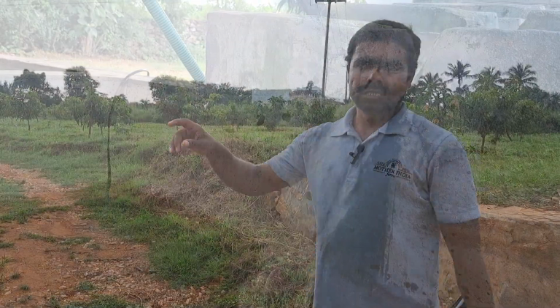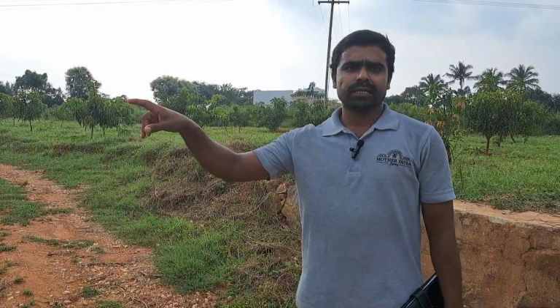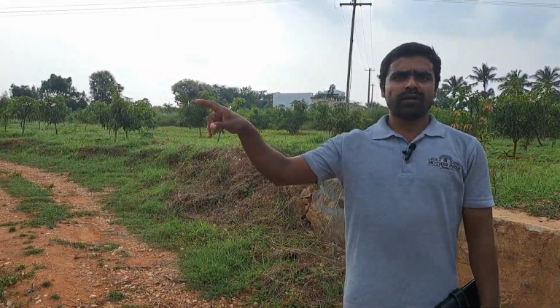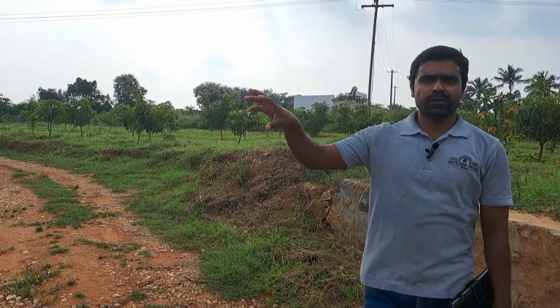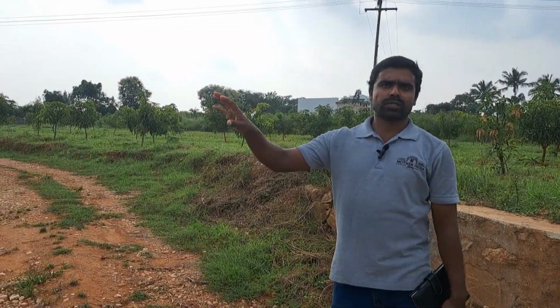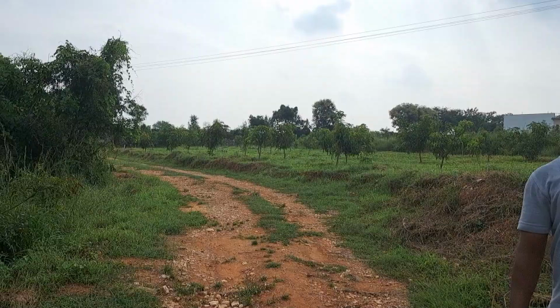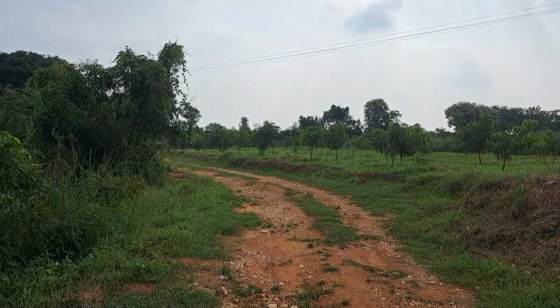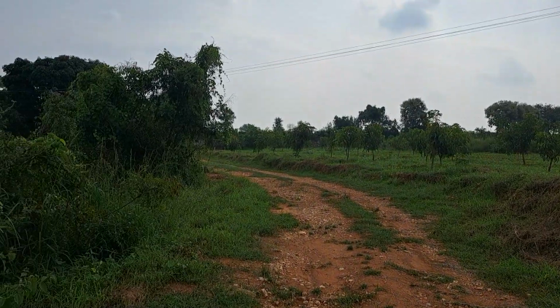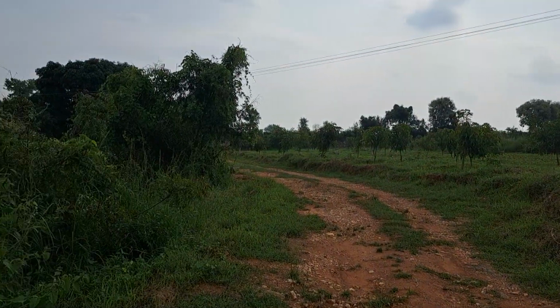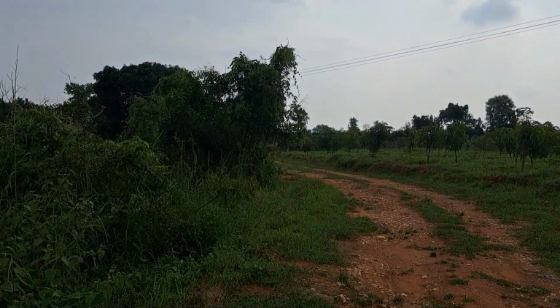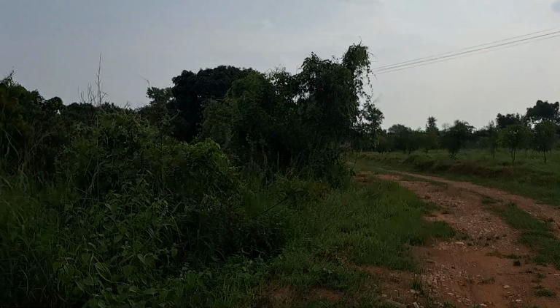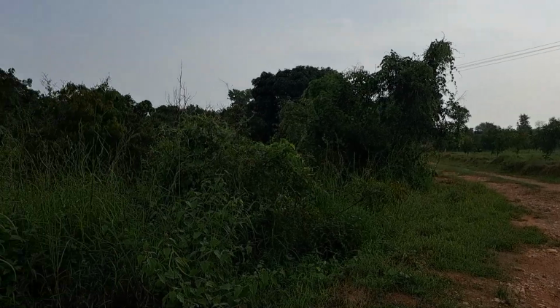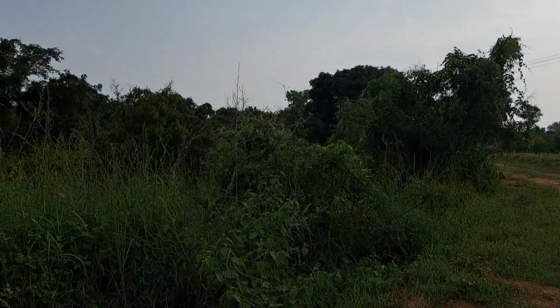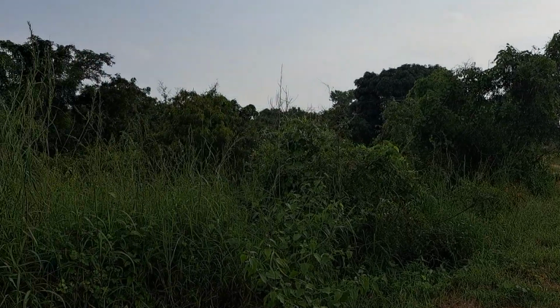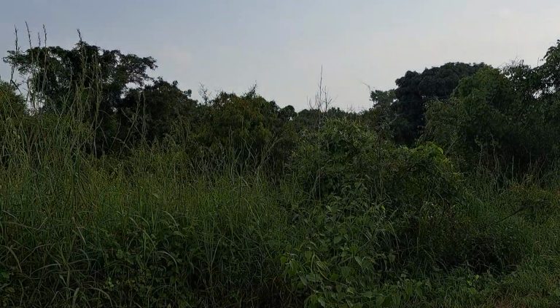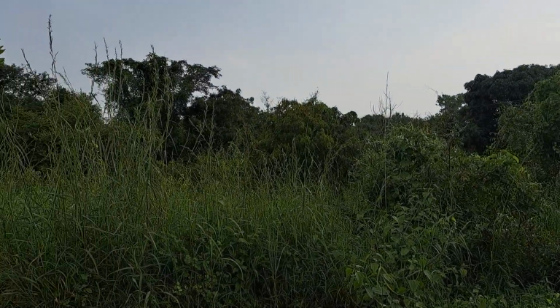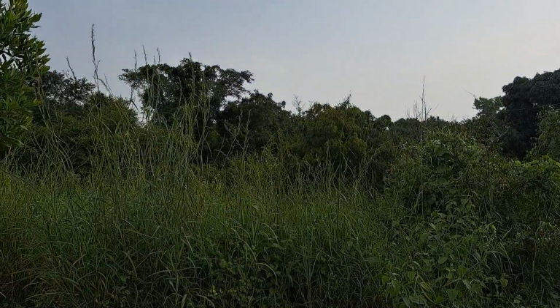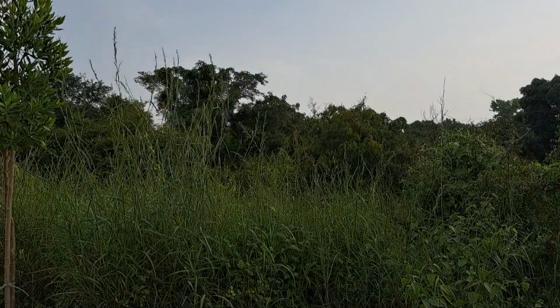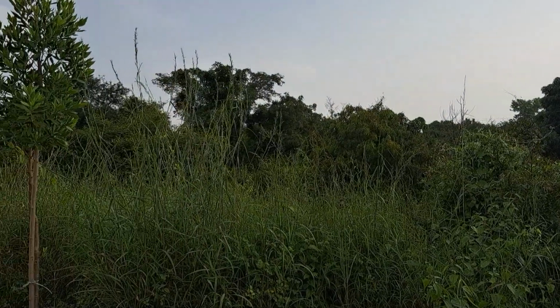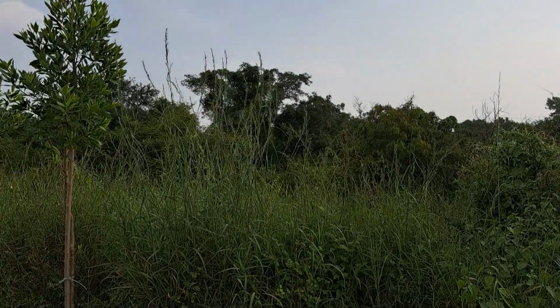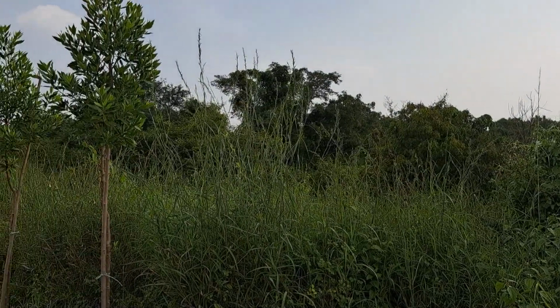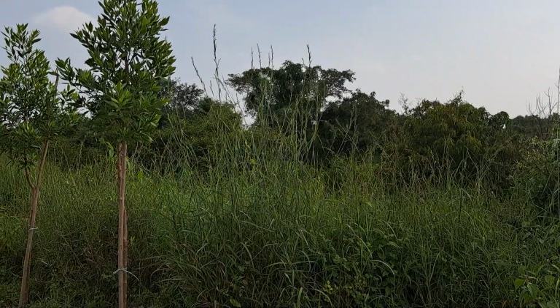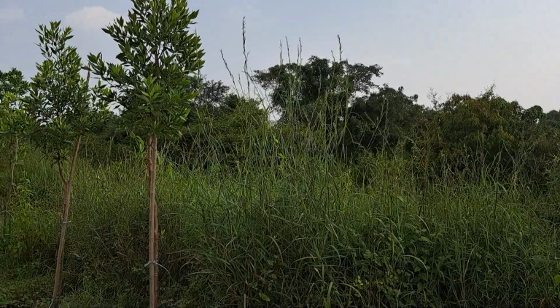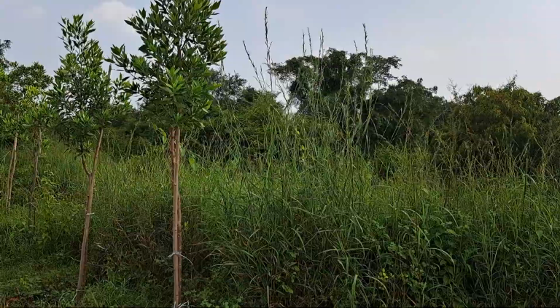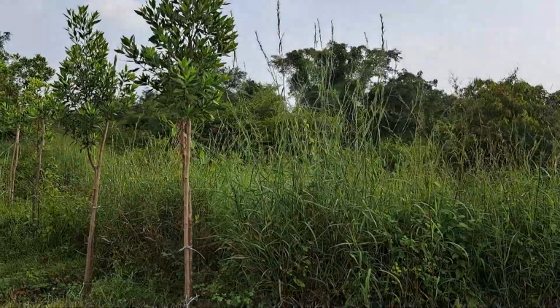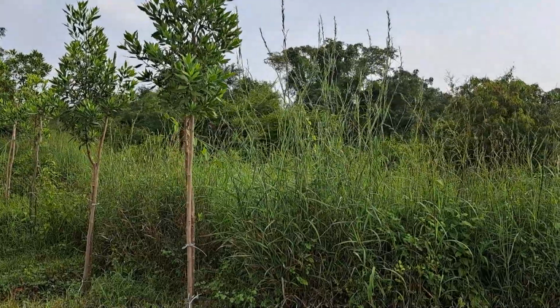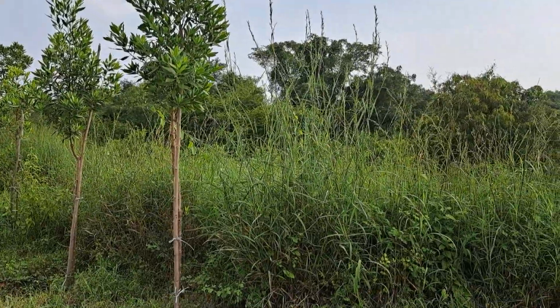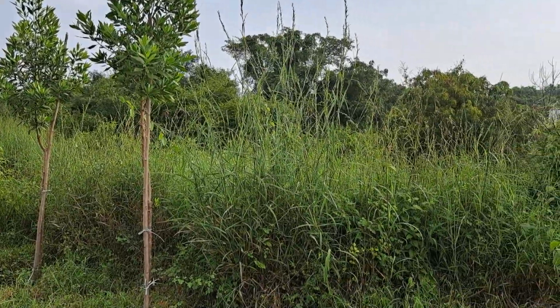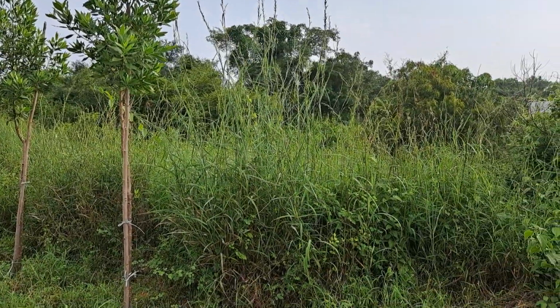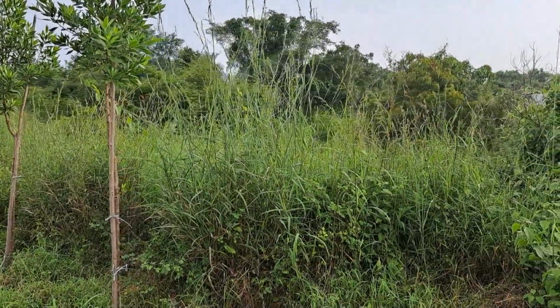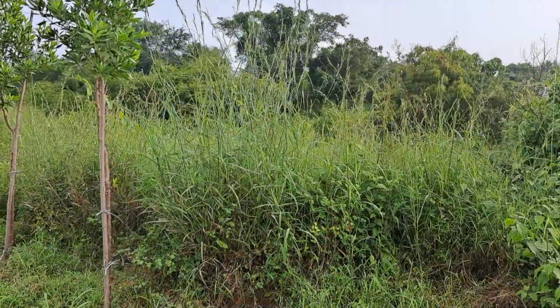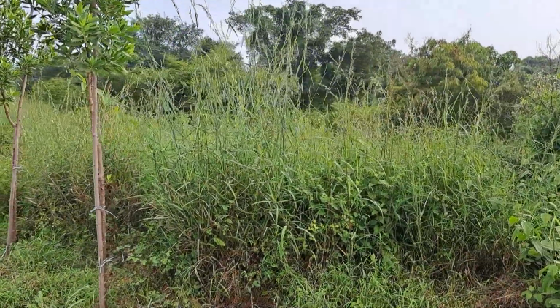This is a pond which we have made through soil. Water flows through a separate channel over there and ends up here. Whatever rainwater is flowing through, it settles down here for storage, and we have a well nearby.